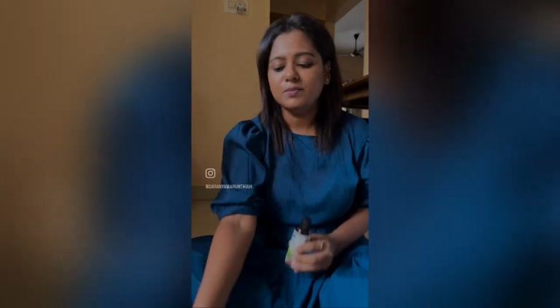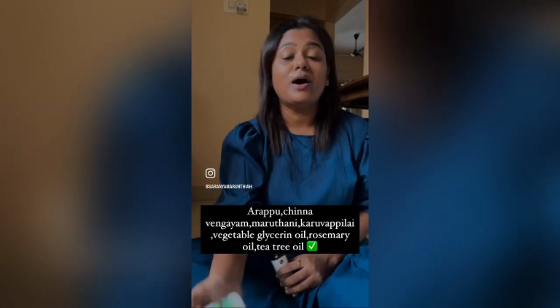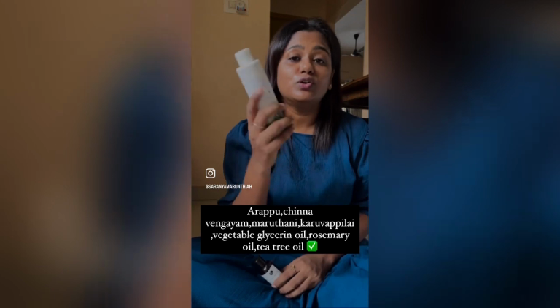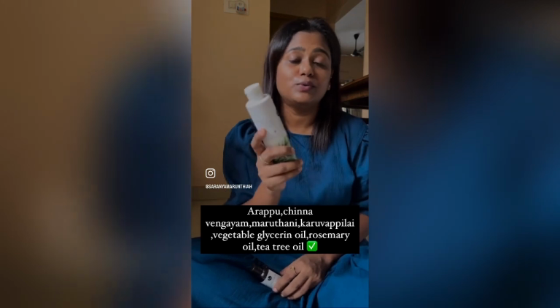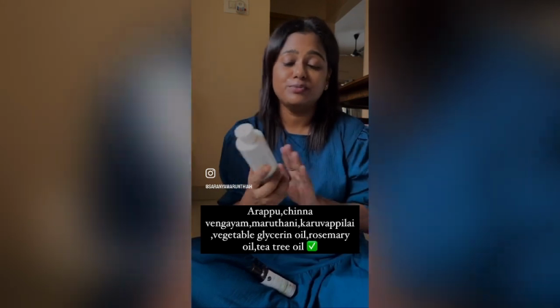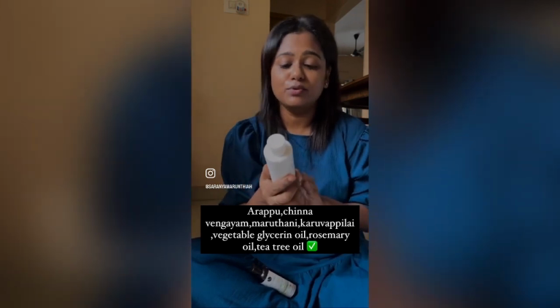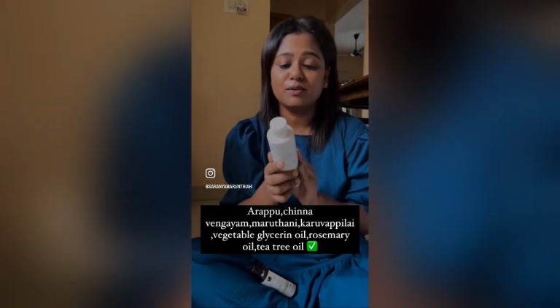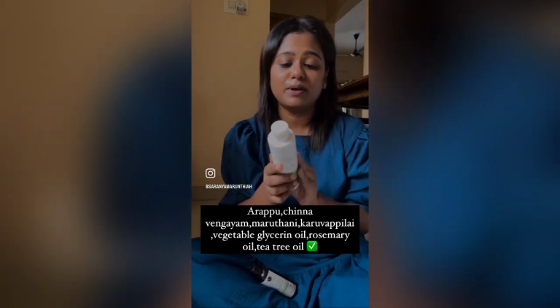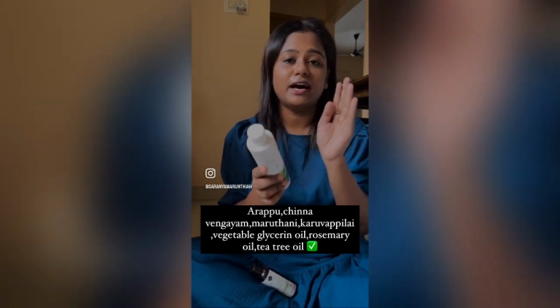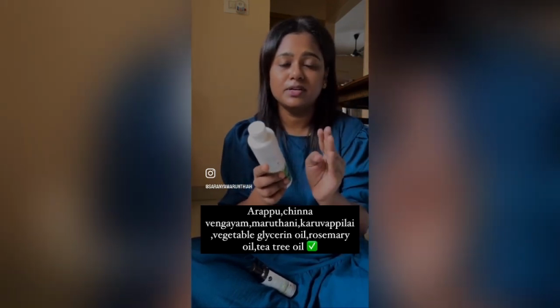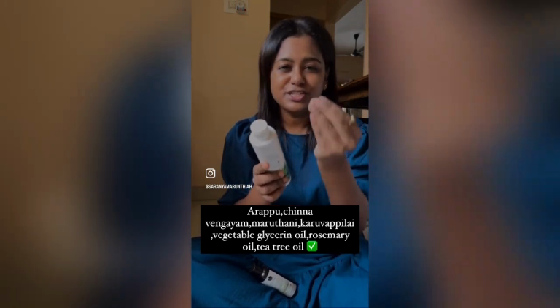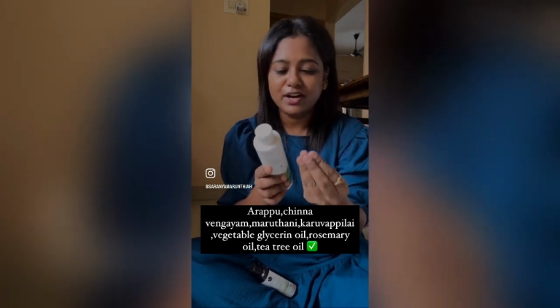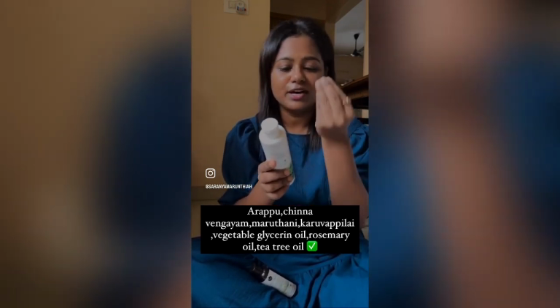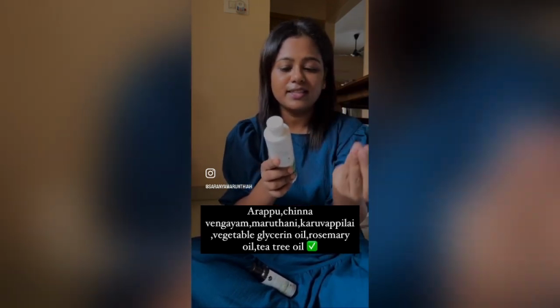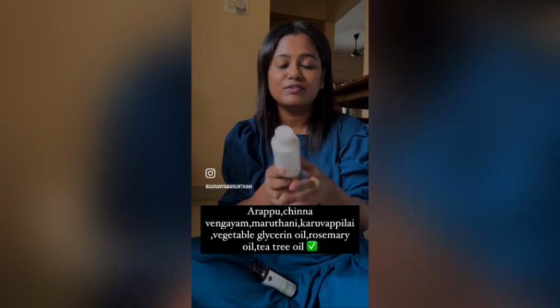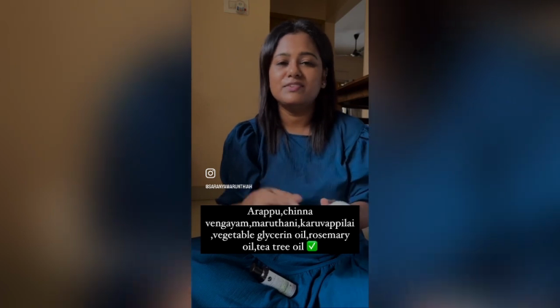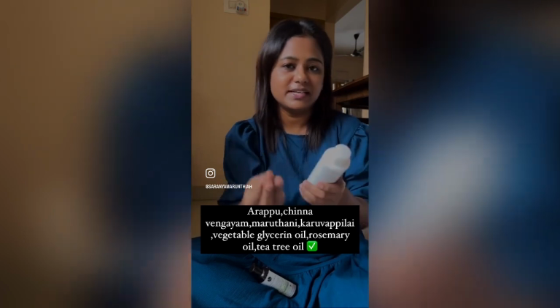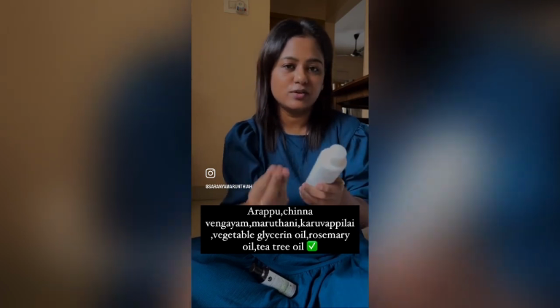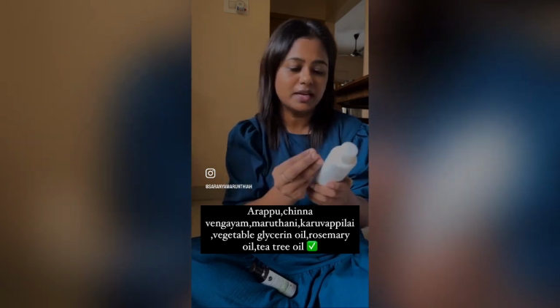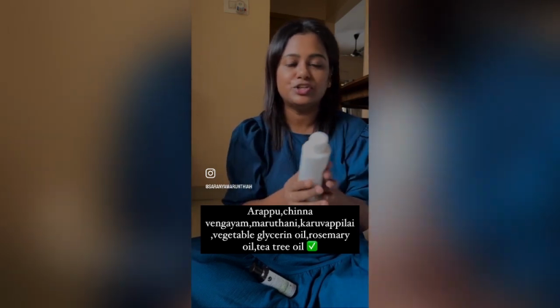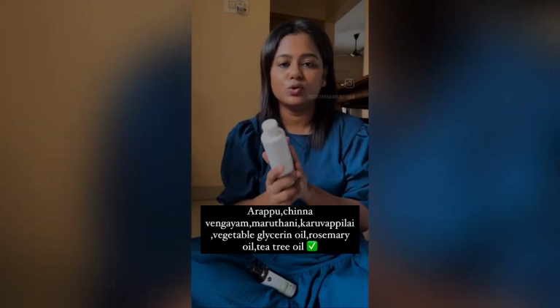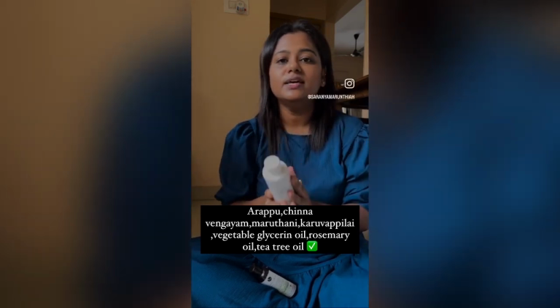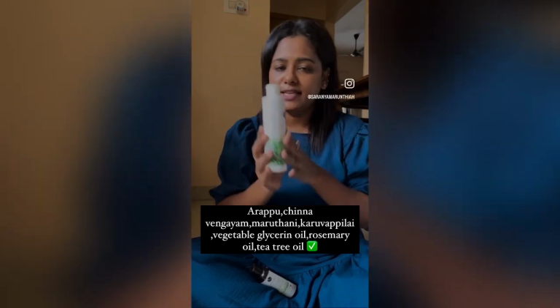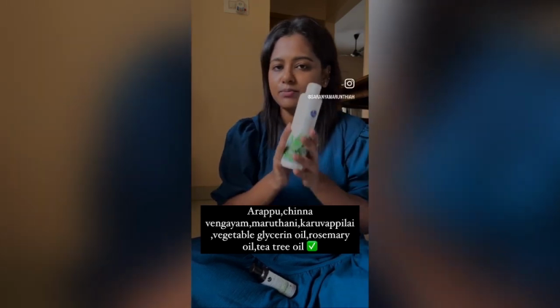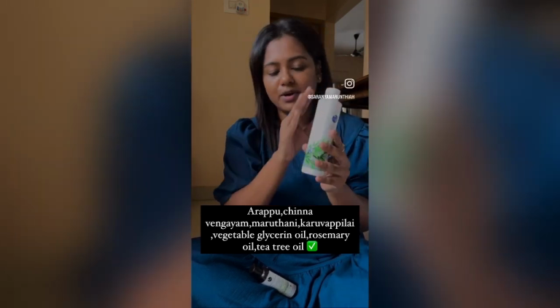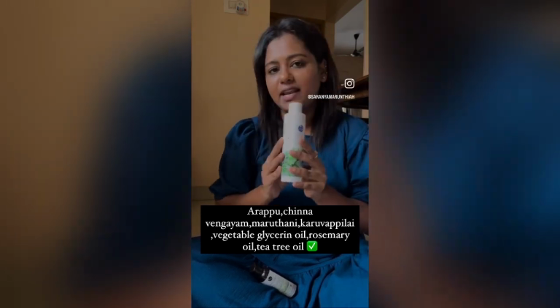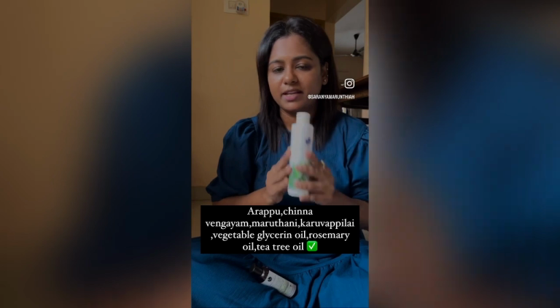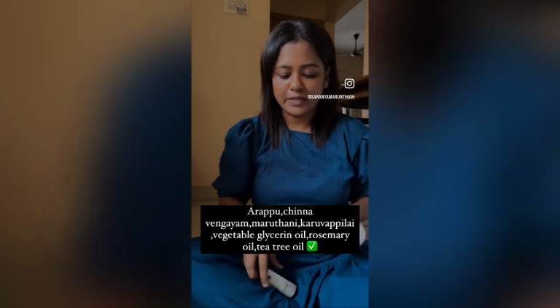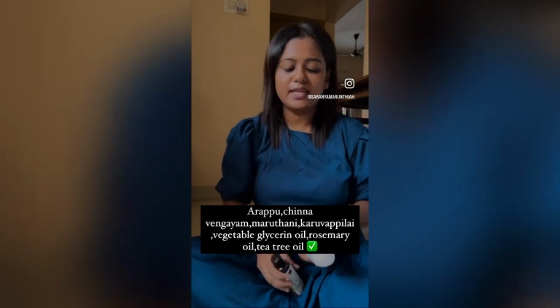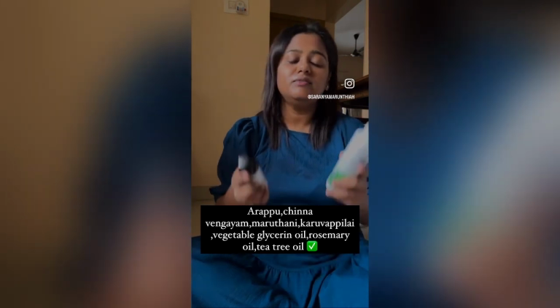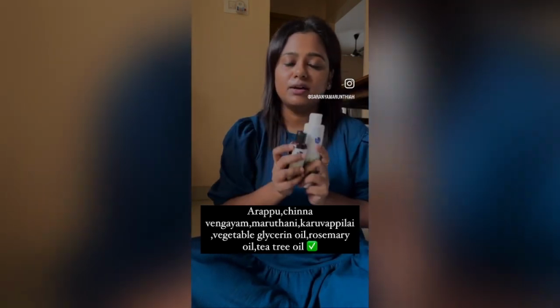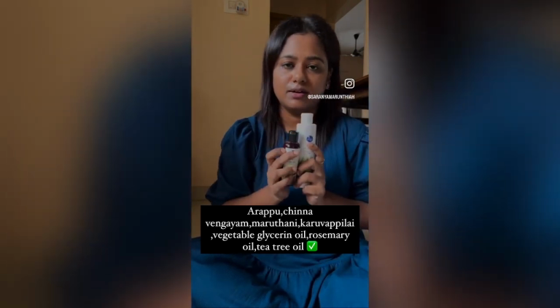The shampoo for it also contains chinnavangayam, marudani, karubappu, vegetable glycerin oil, rosemary oil, and tea tree oil. You will add these oils.